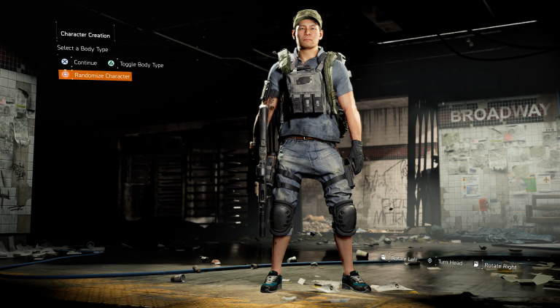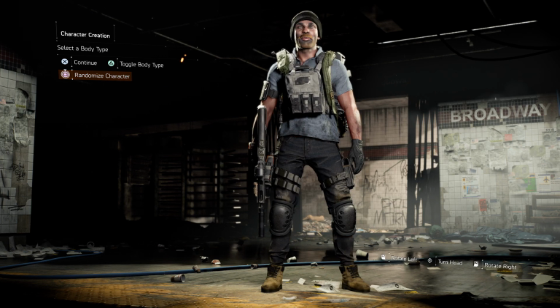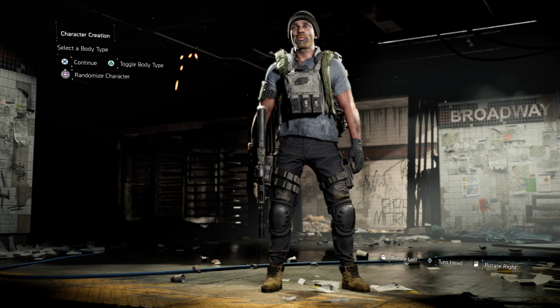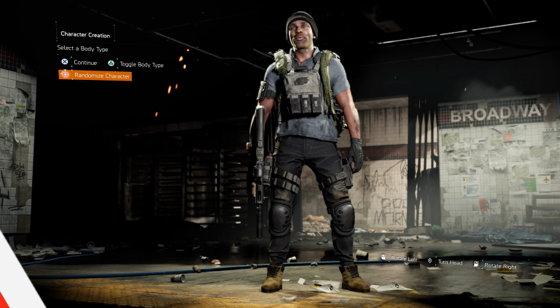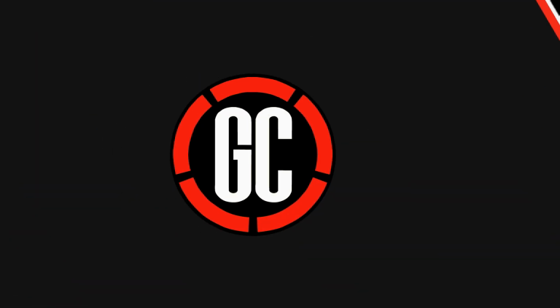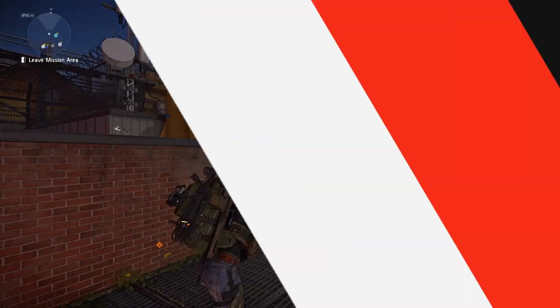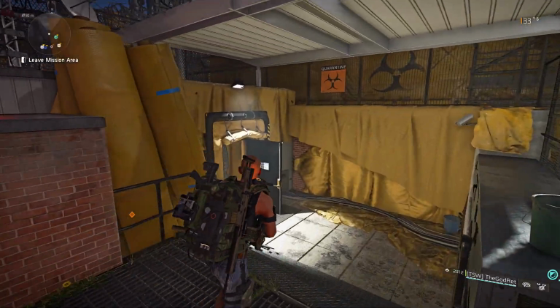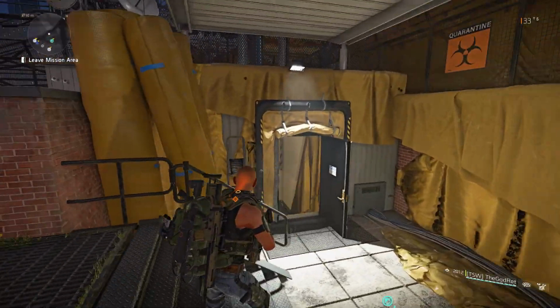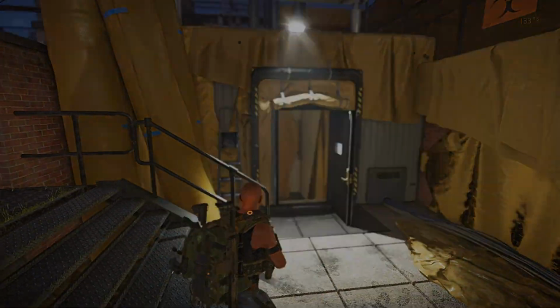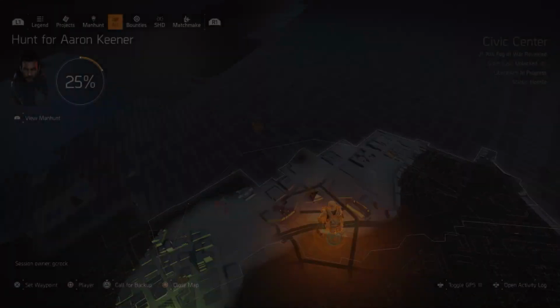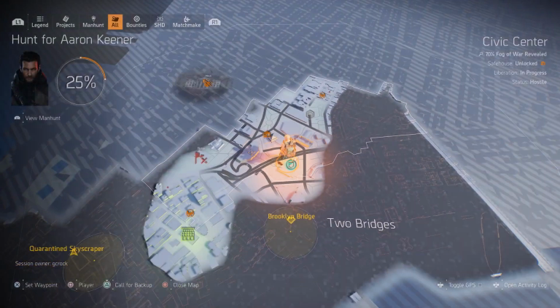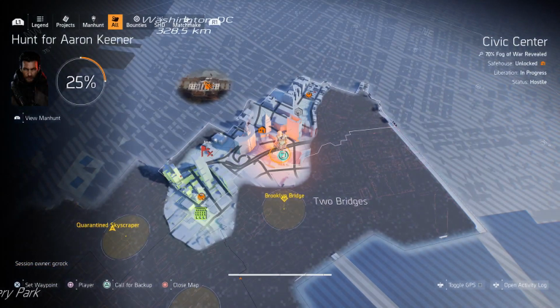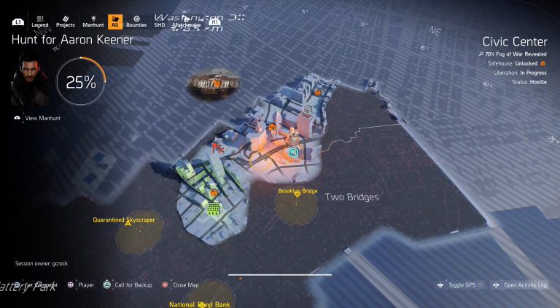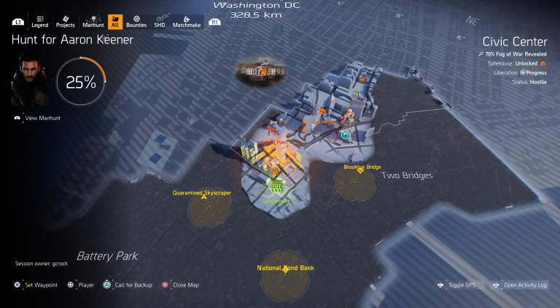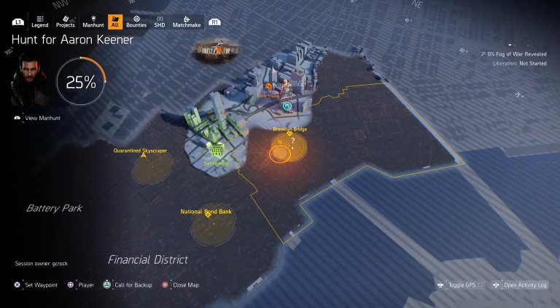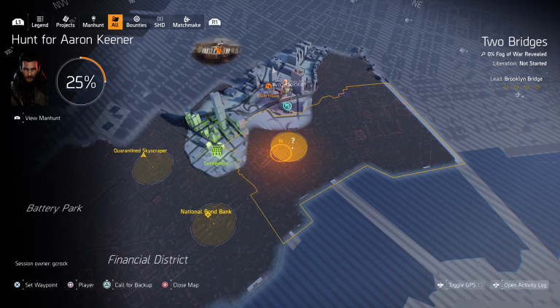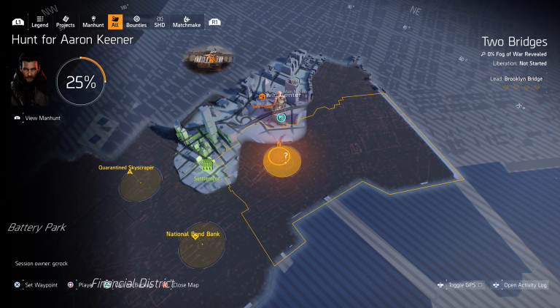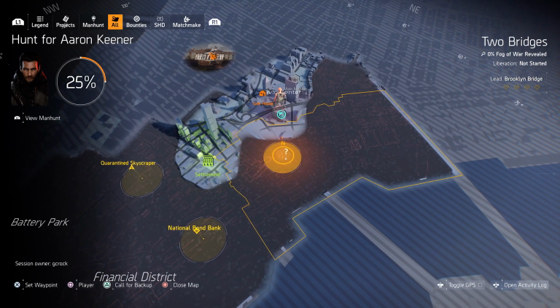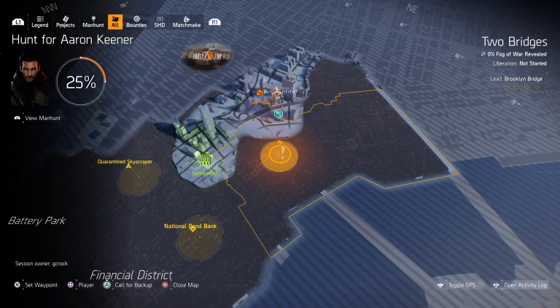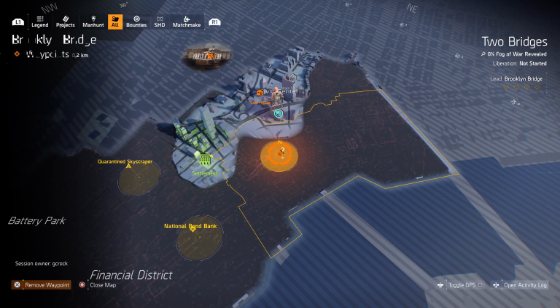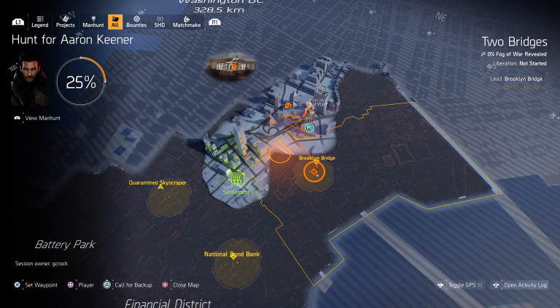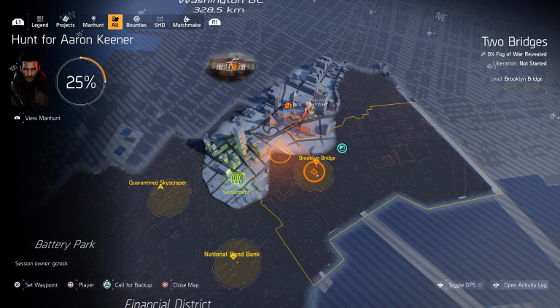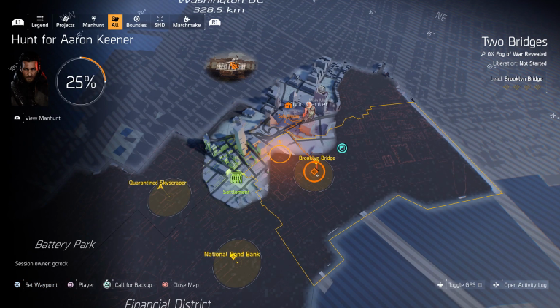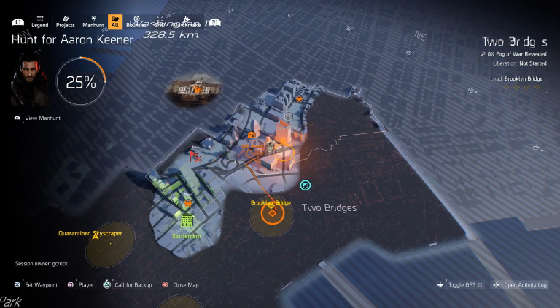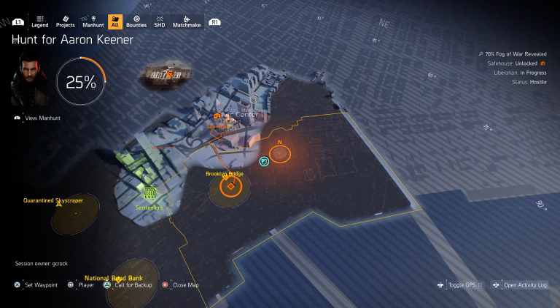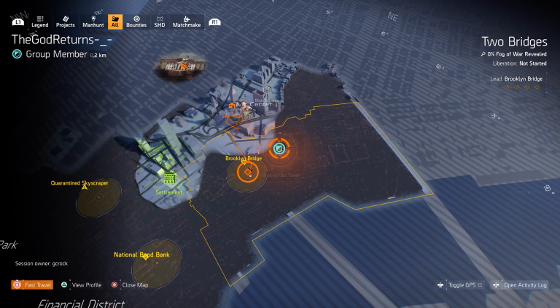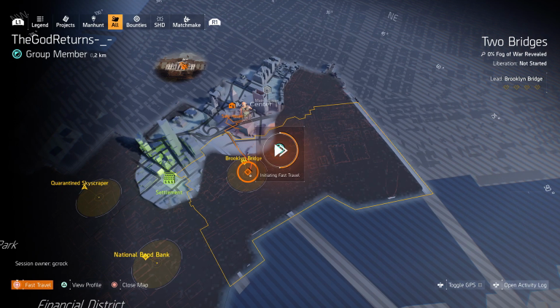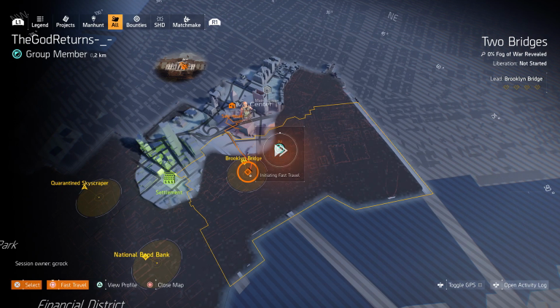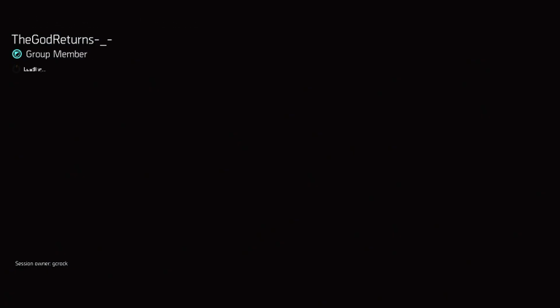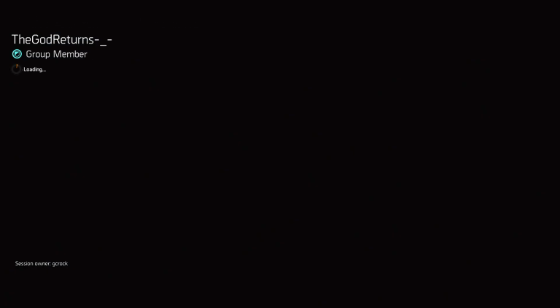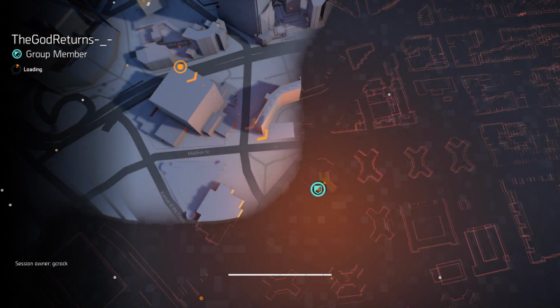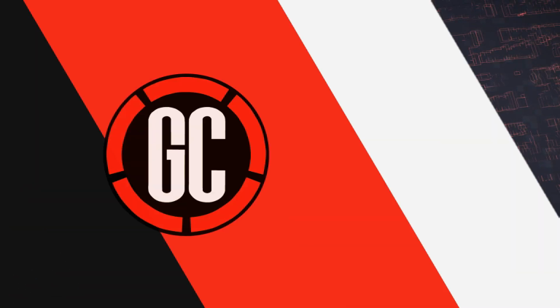Doing this solo or with somebody at the same level it is going to take you about 5 hours or more, but if you have a friend already at level 40 they can jump in and help you. You can actually skip parts by having them fast travel straight to the safe houses in each region, and they can then fast travel to main missions as well to save you more time.